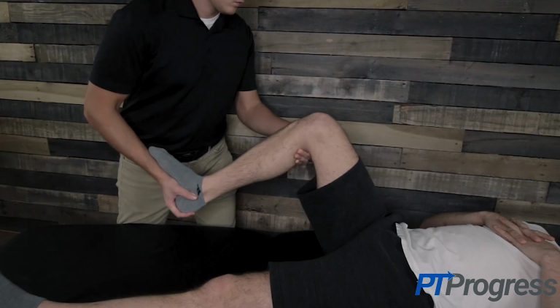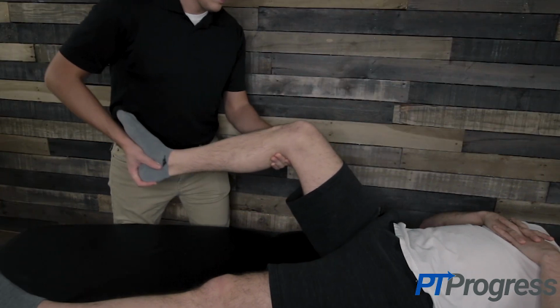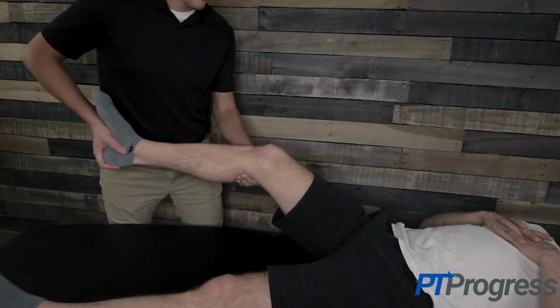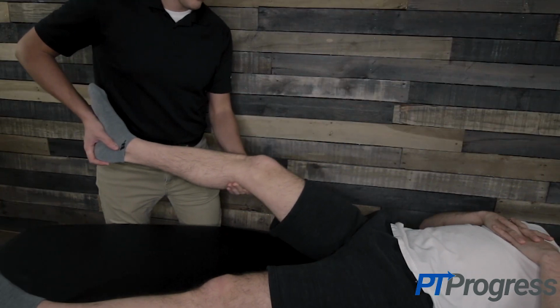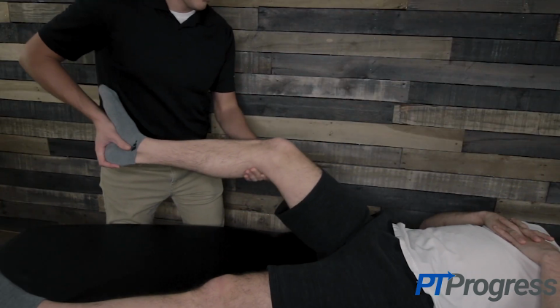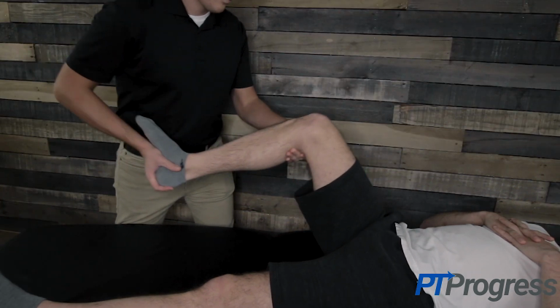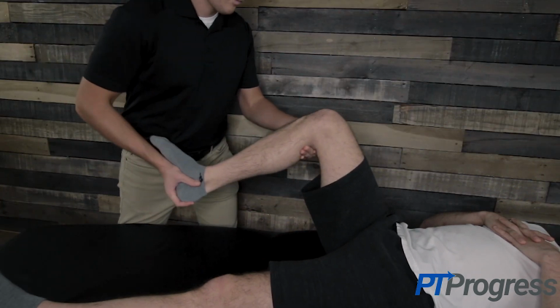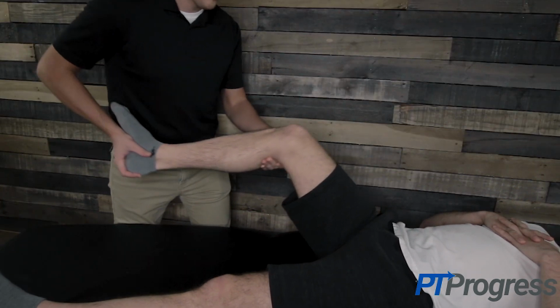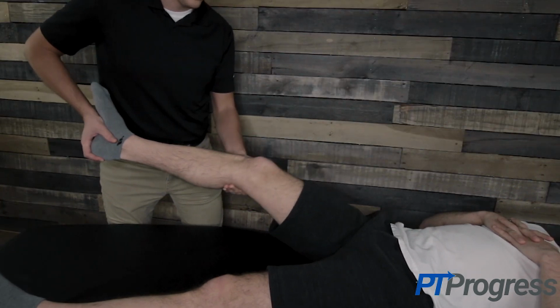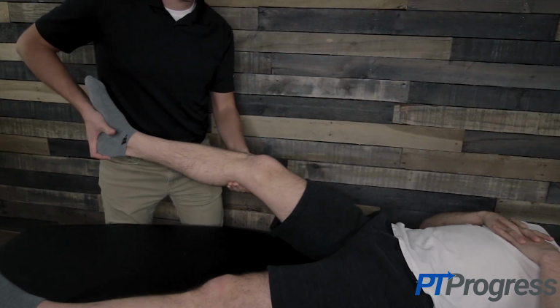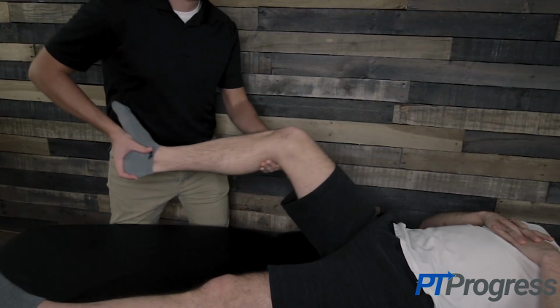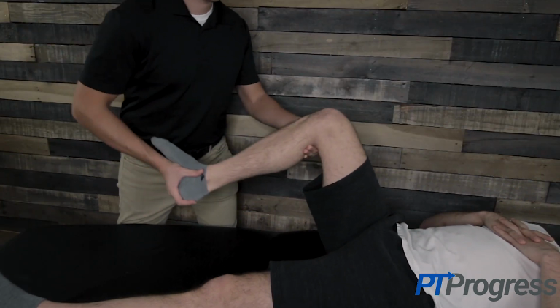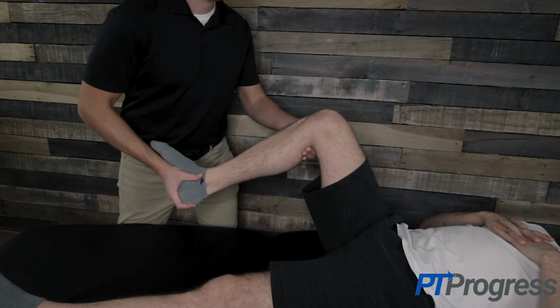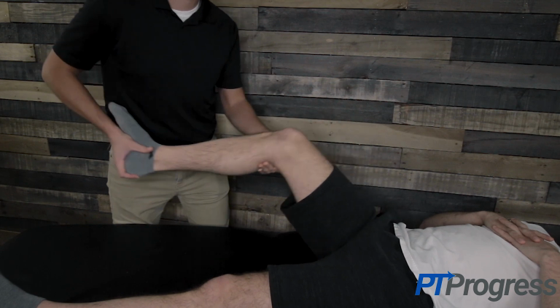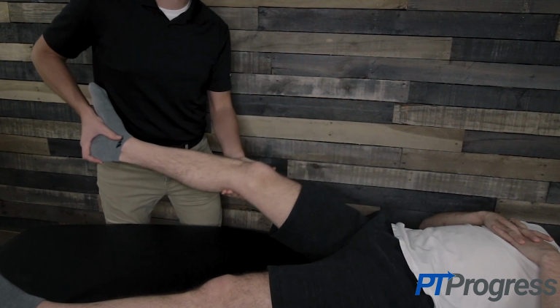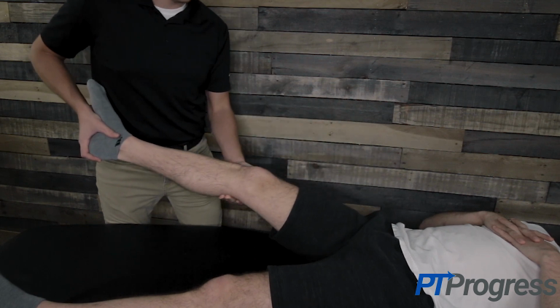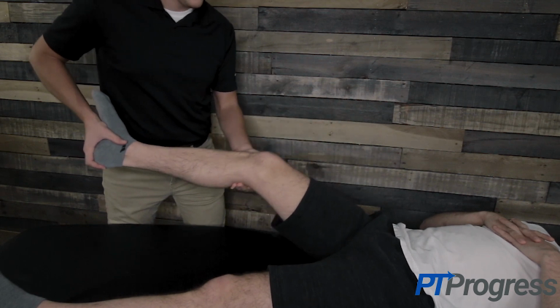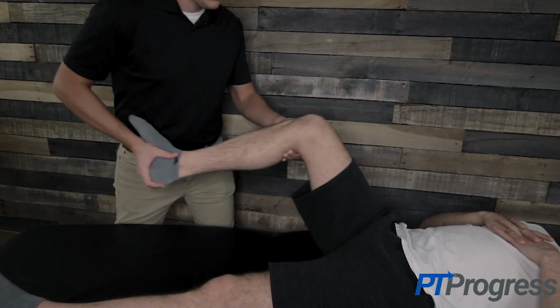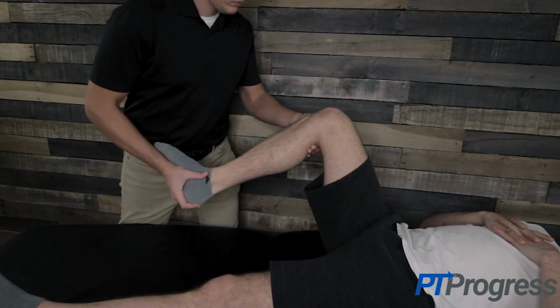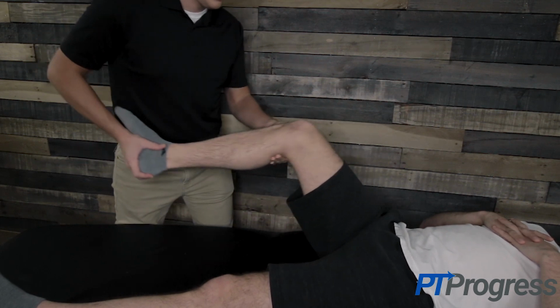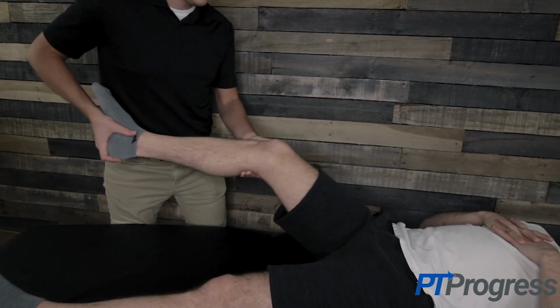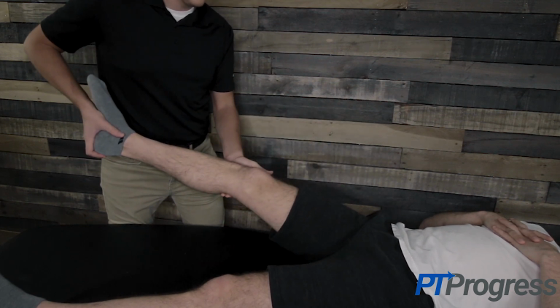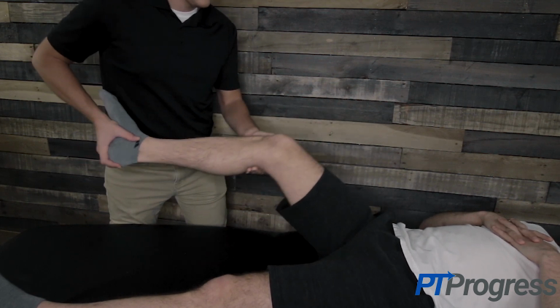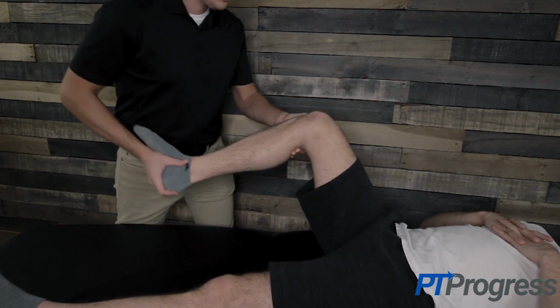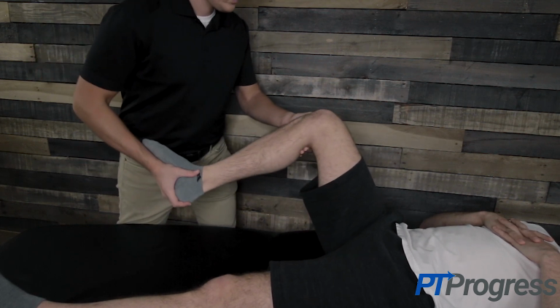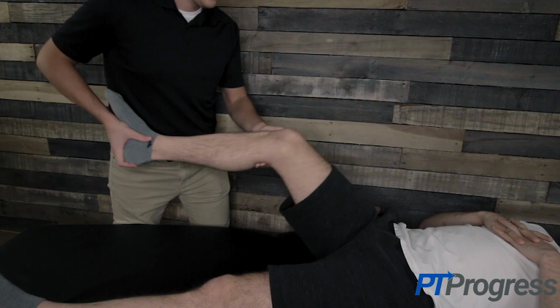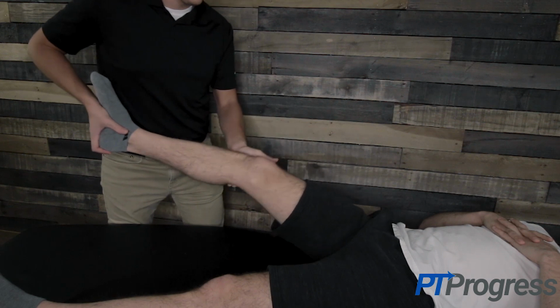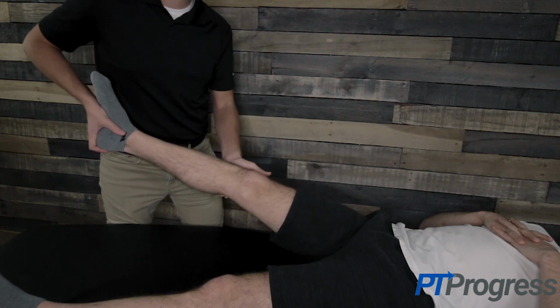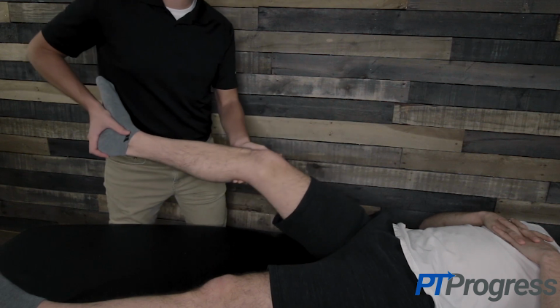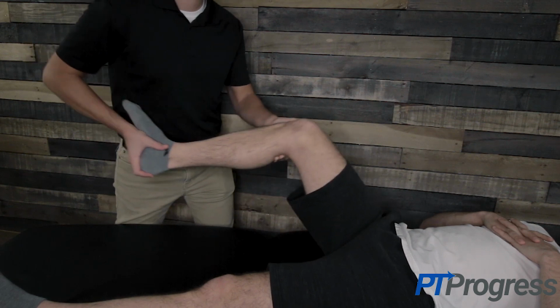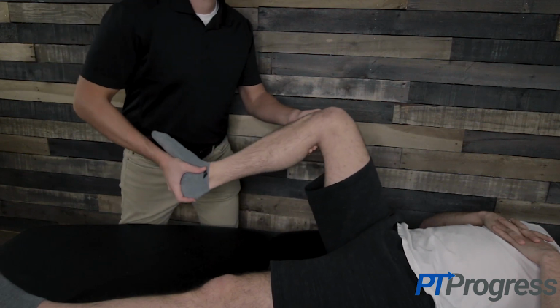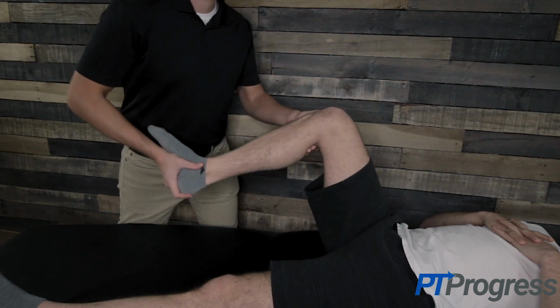The examiner will support the patient's leg and rotate the tibia into external rotation. Maintain this external rotation and apply a valgus force to the knee. Posterior subluxation of the tibia may occur in this position if the patient's PCL is compromised.